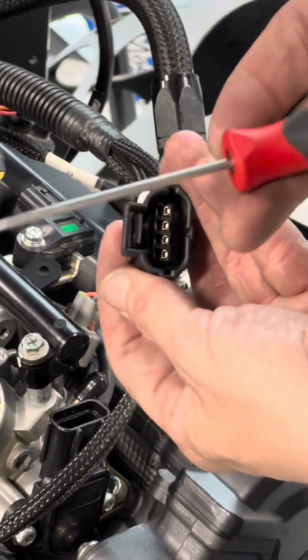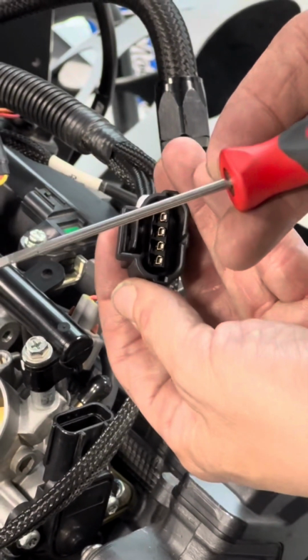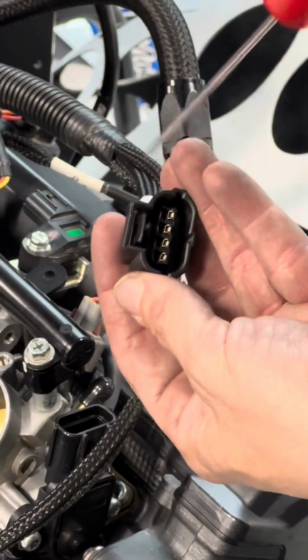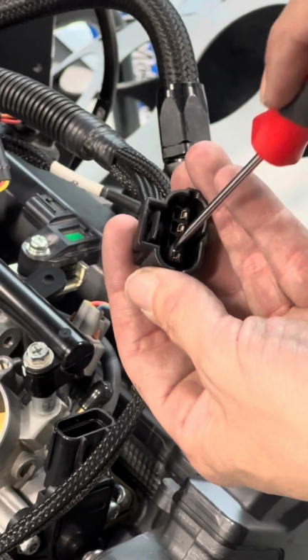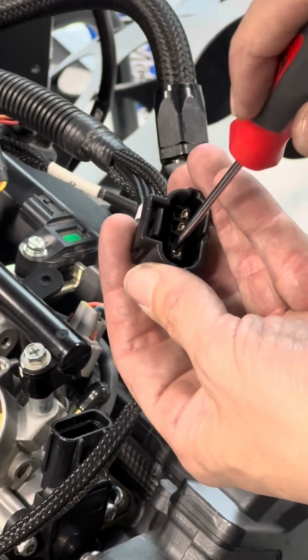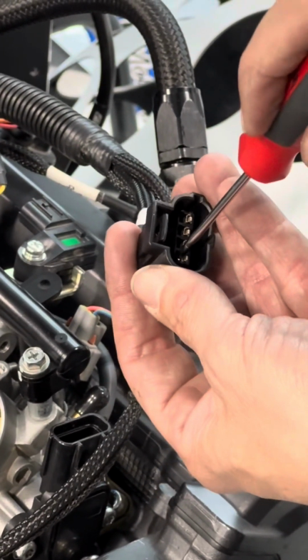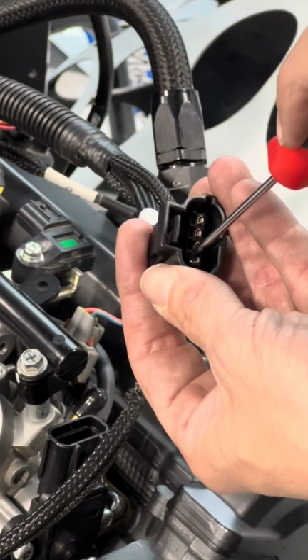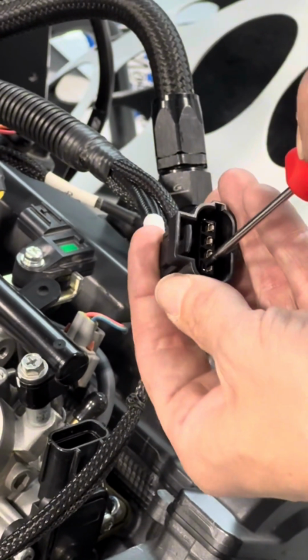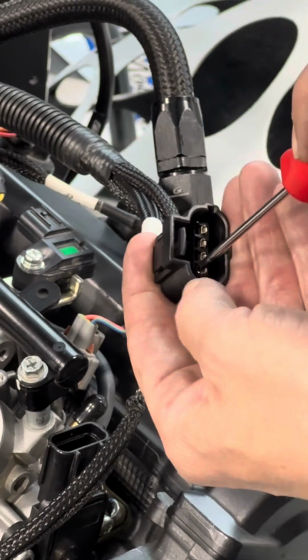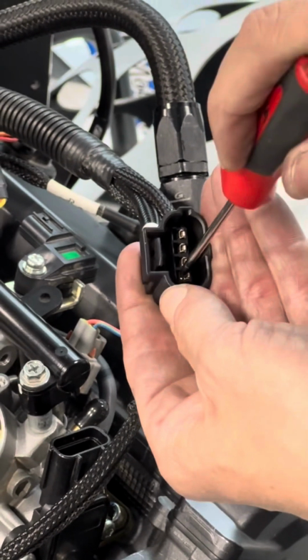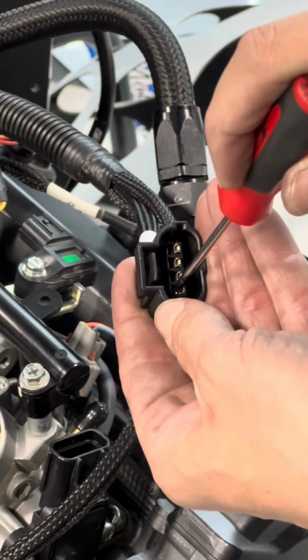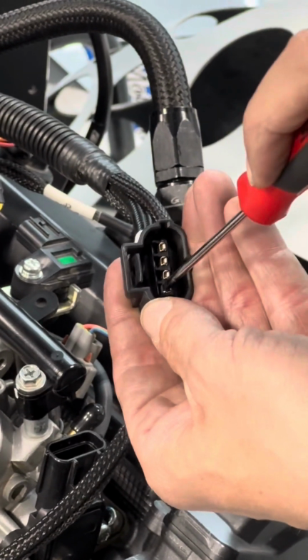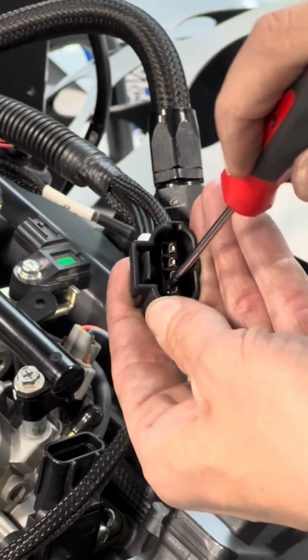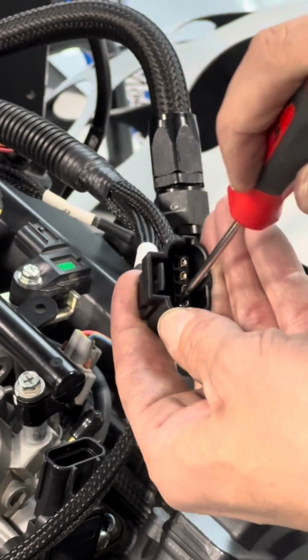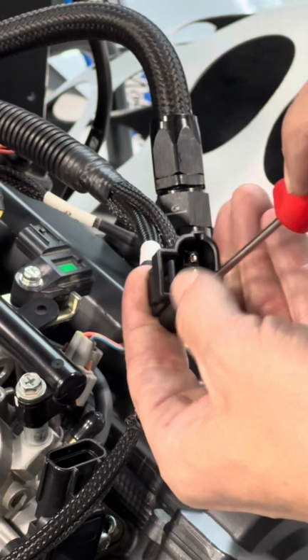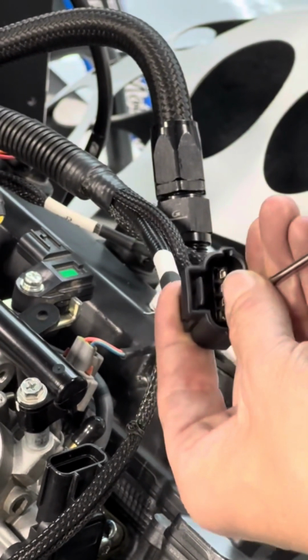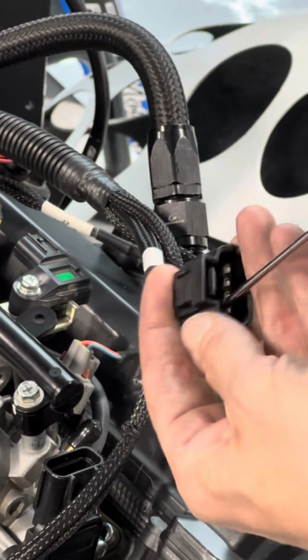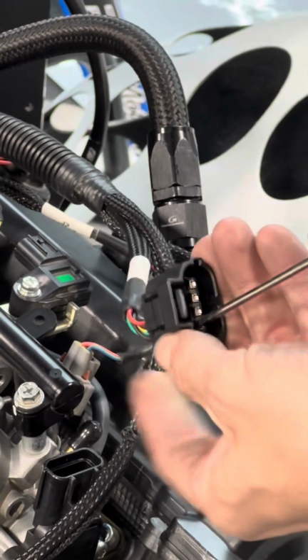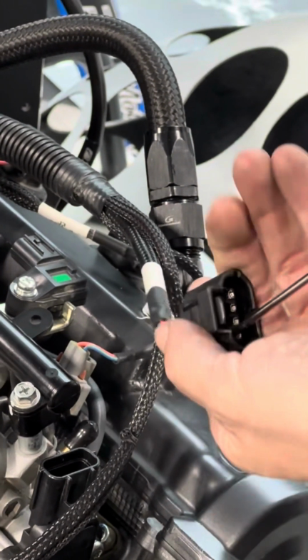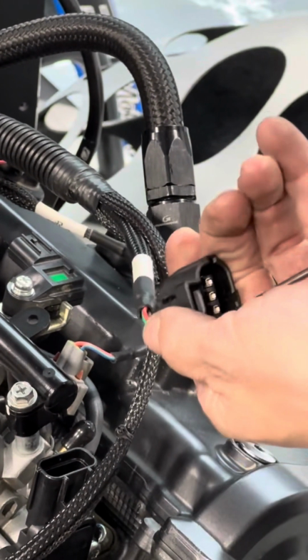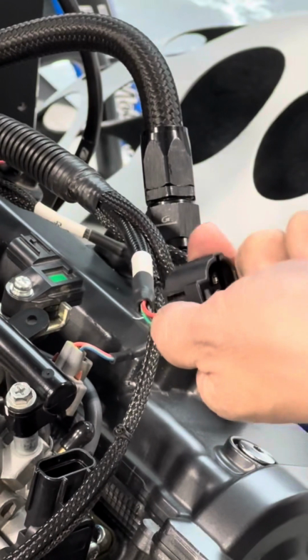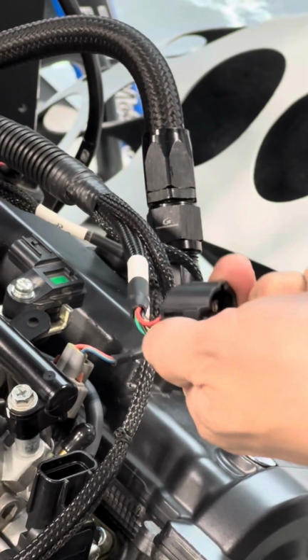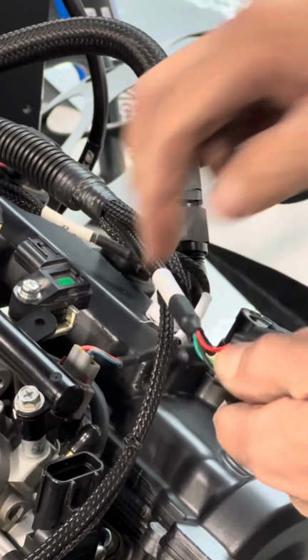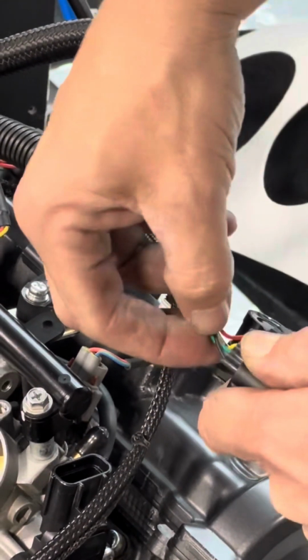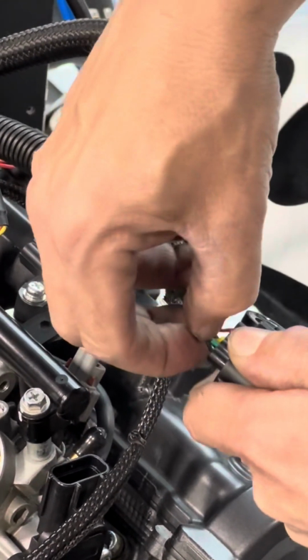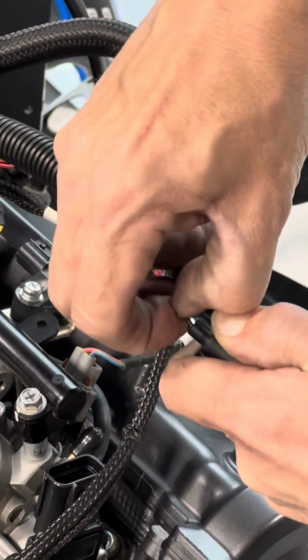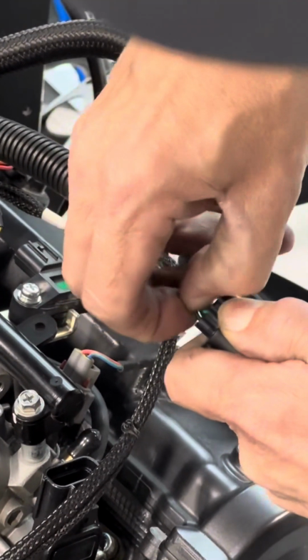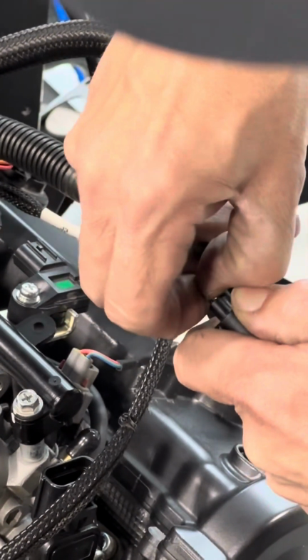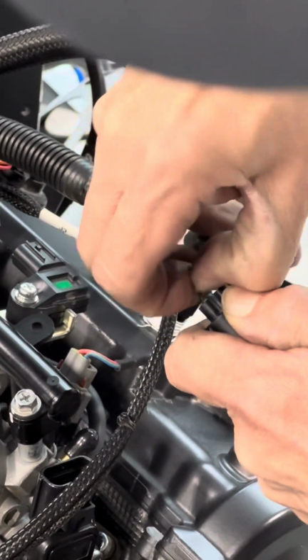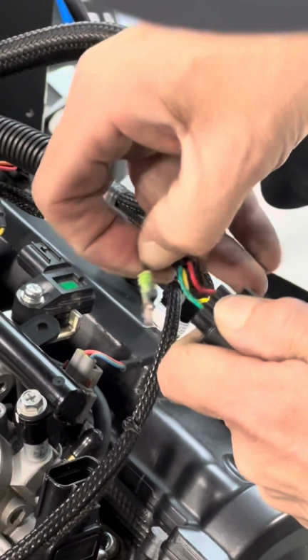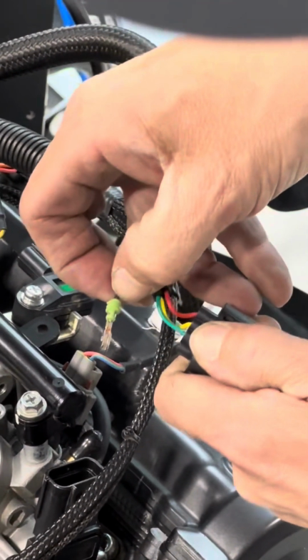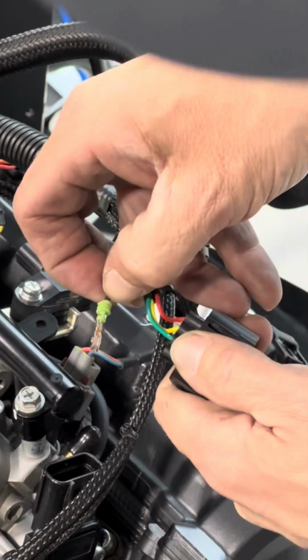Take your little micro screwdriver, stick it in the hole, and you're going to push that tab up. It's a little tricky. At the same time you're going to pull the wire and pop it right out of there.